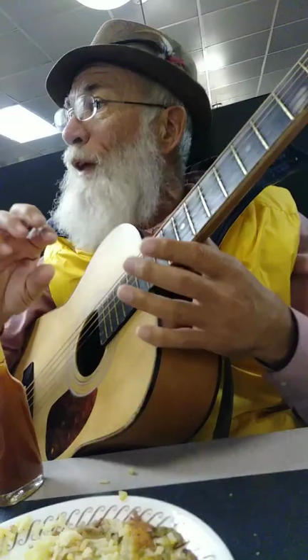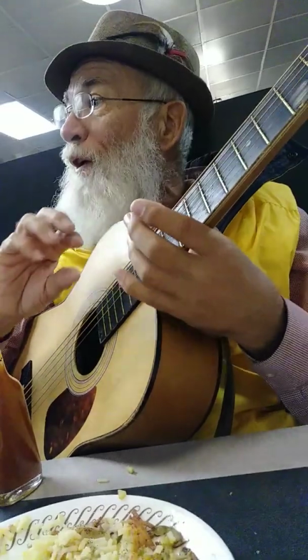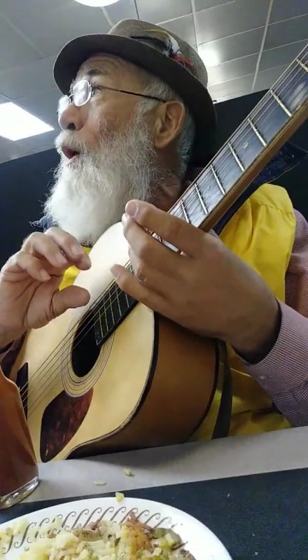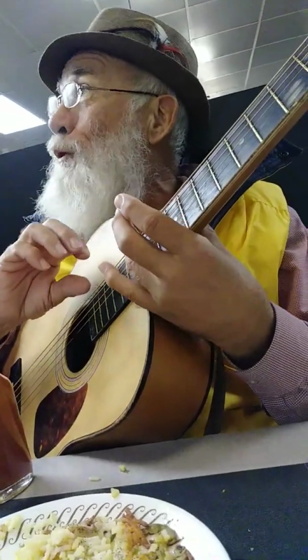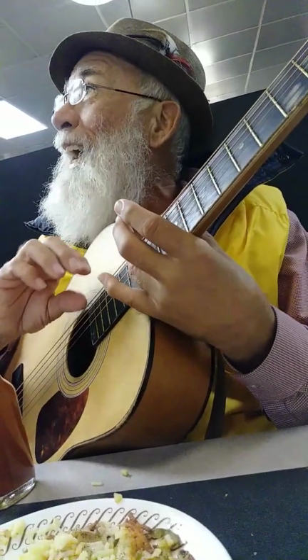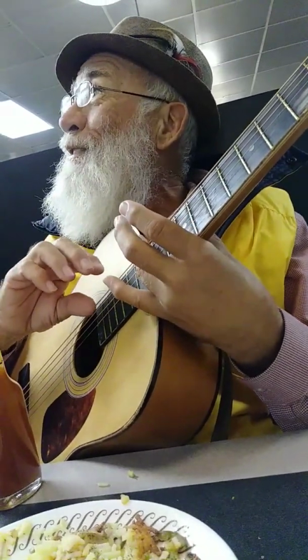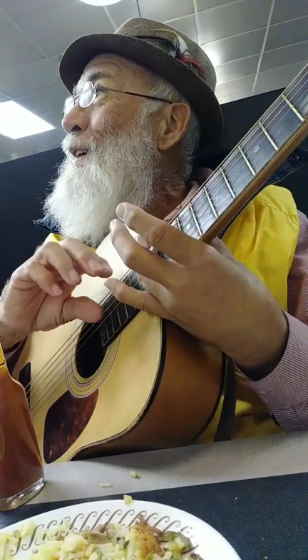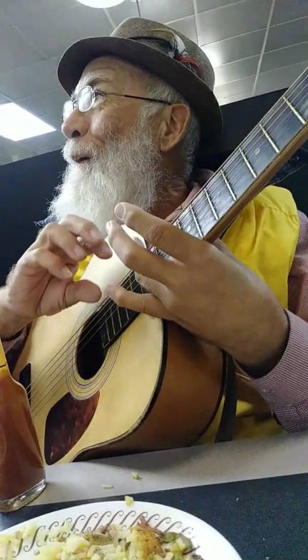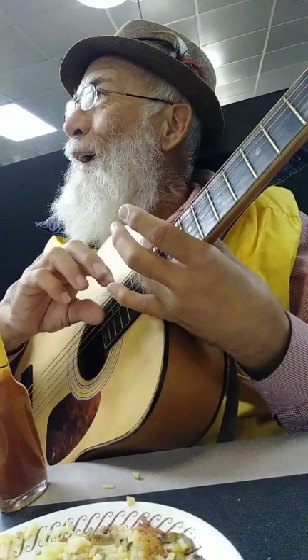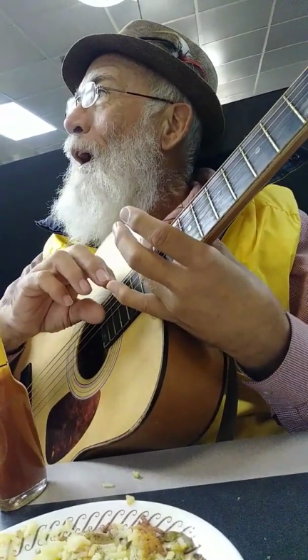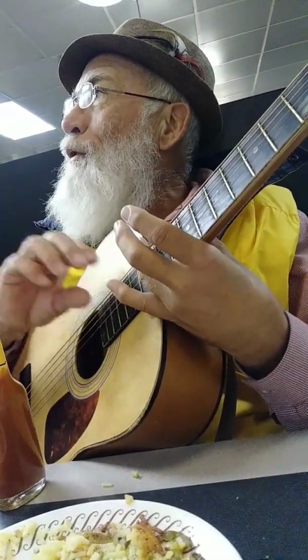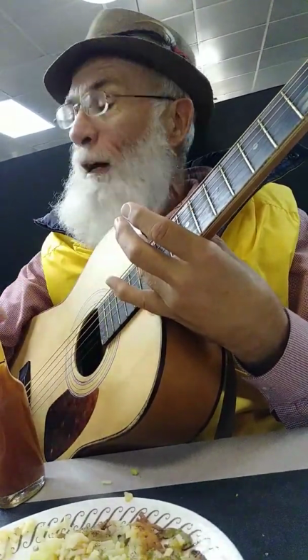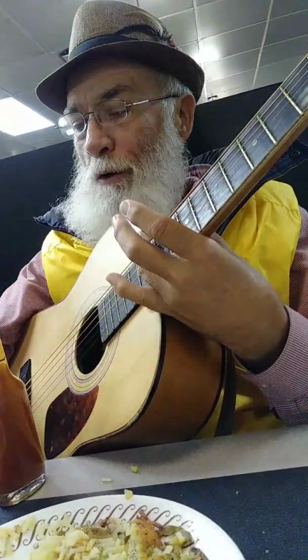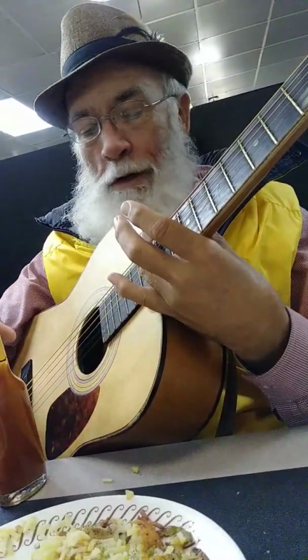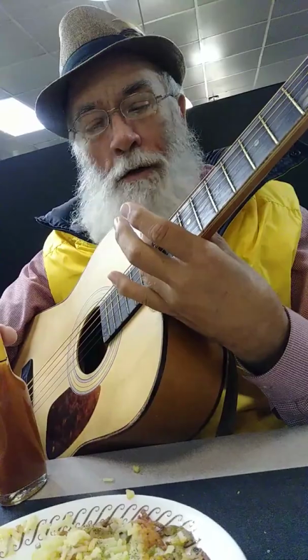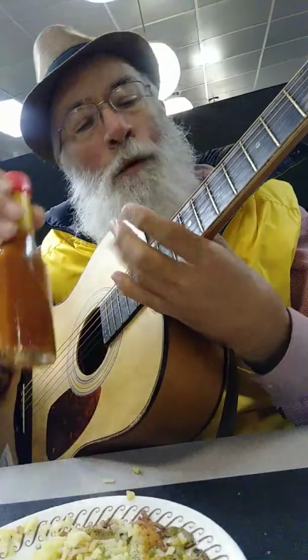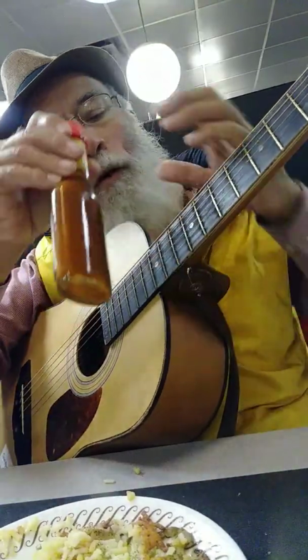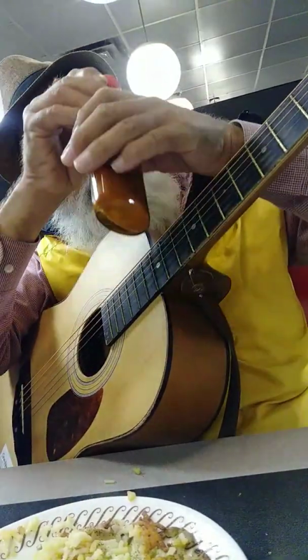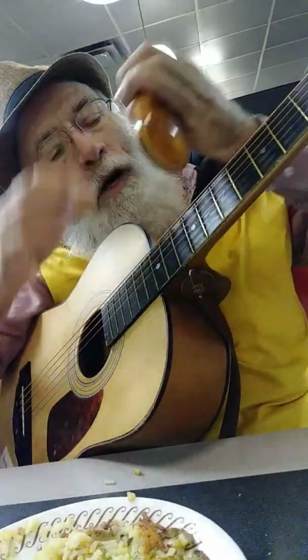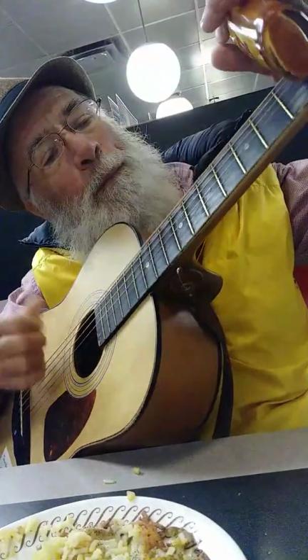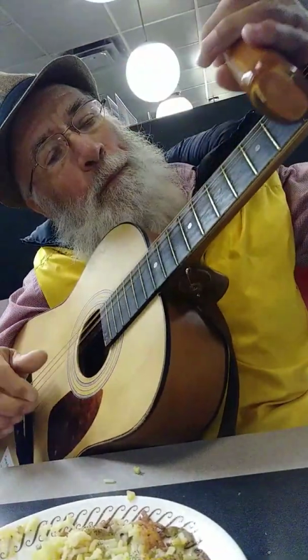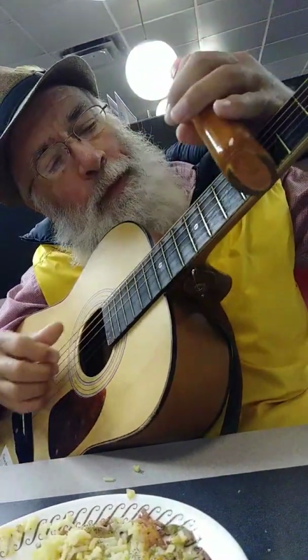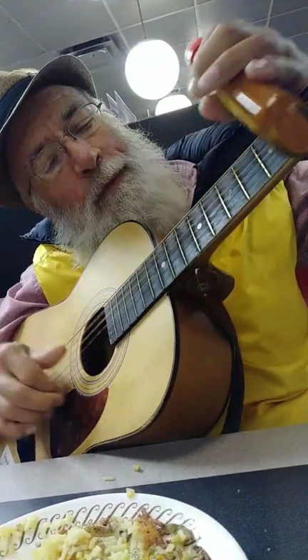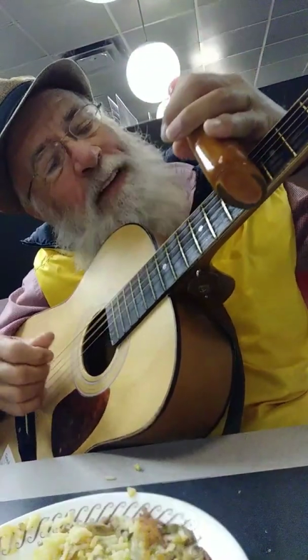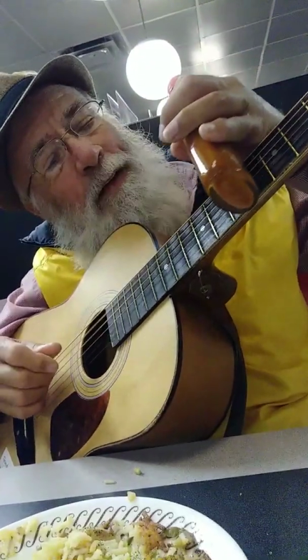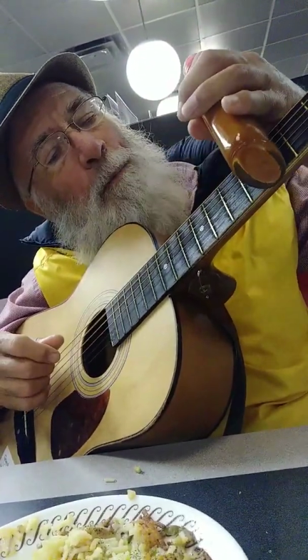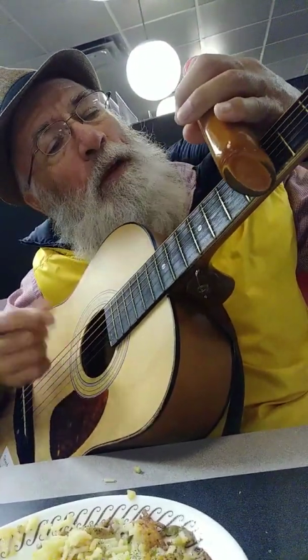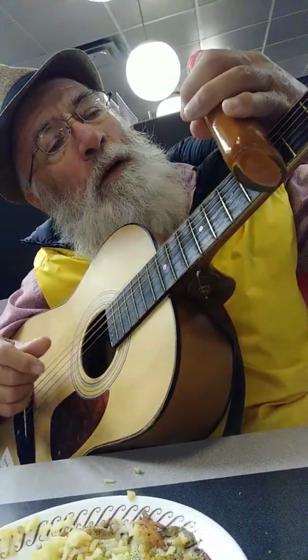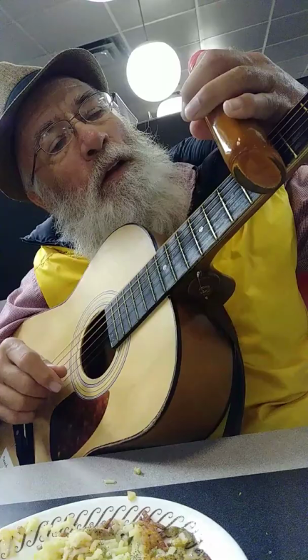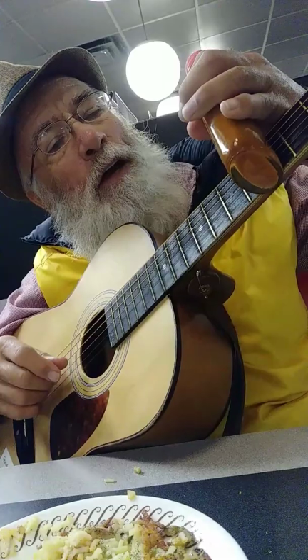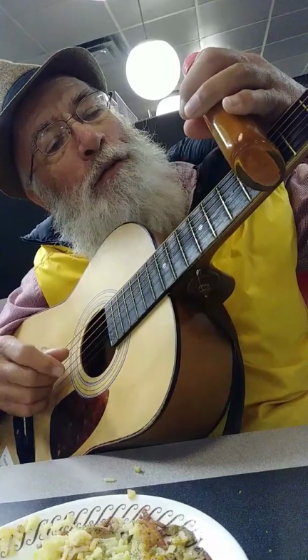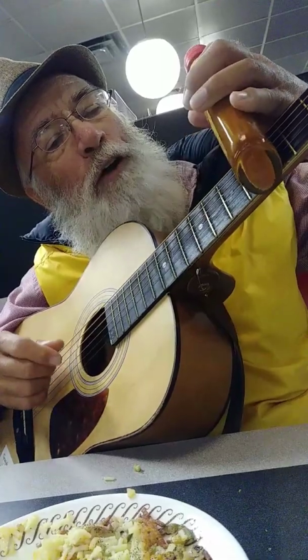It's like a very small juice glass, or a juice glass, or a bottle. Here, watch. Okay, there's the fifth fret.